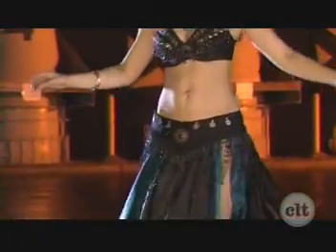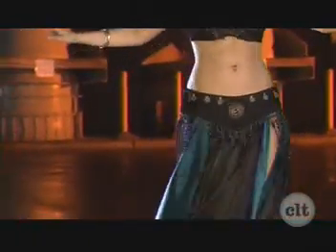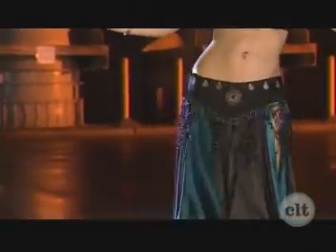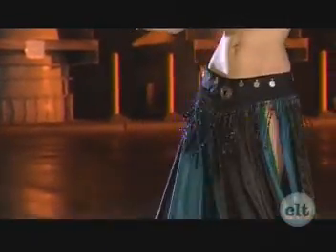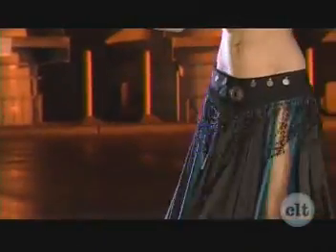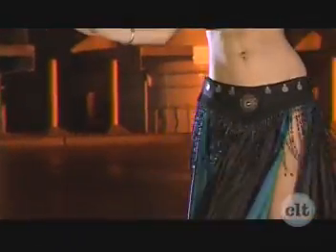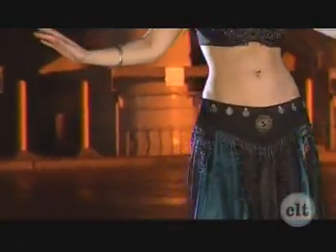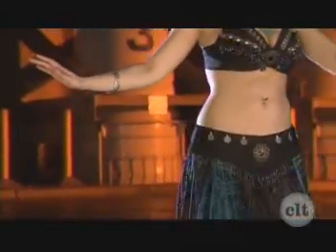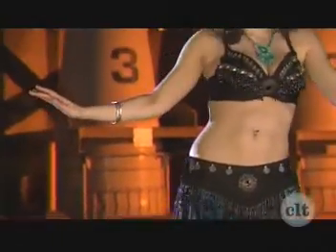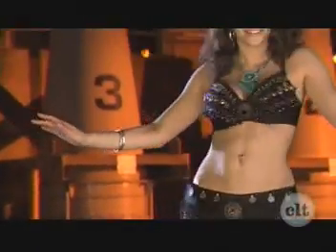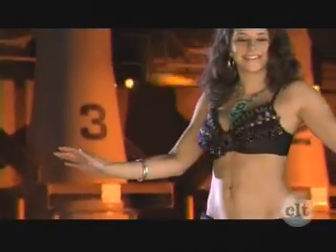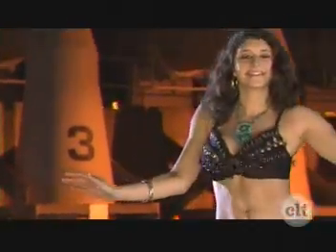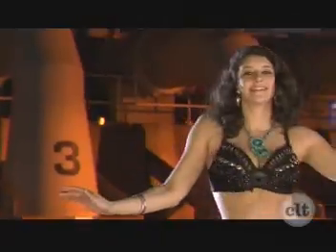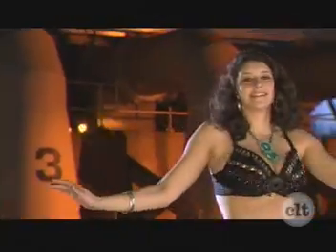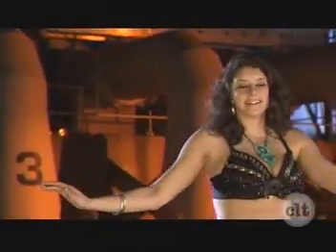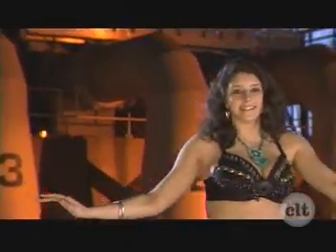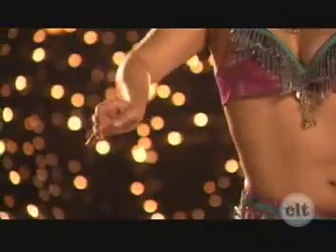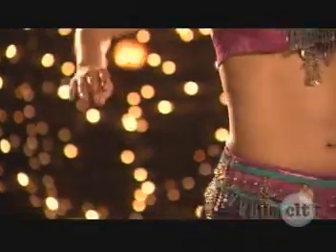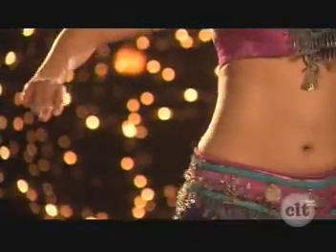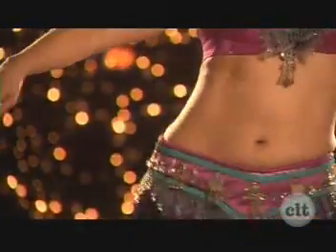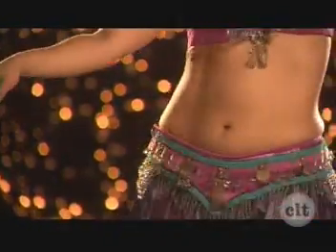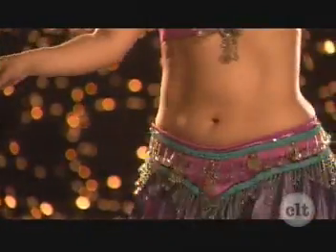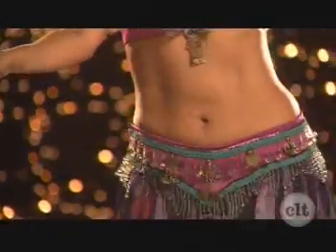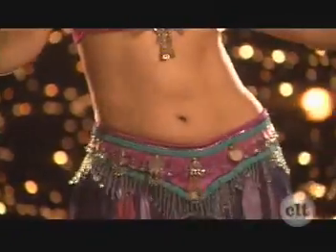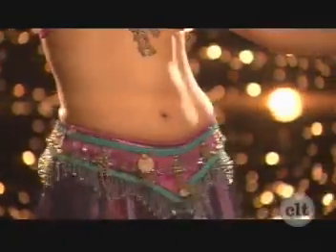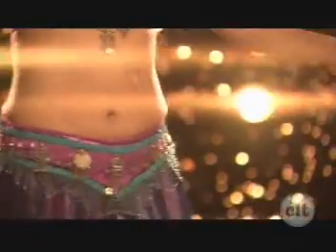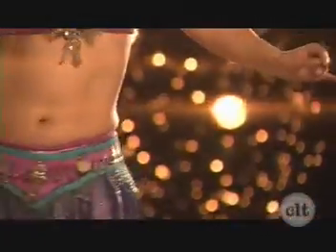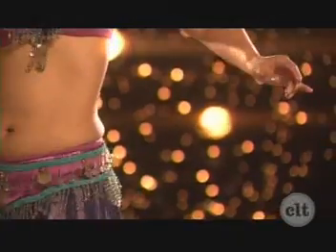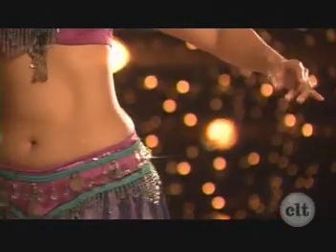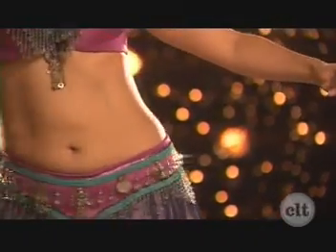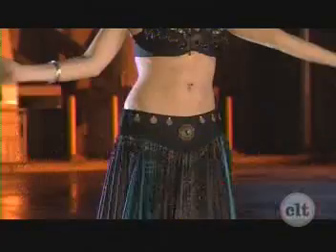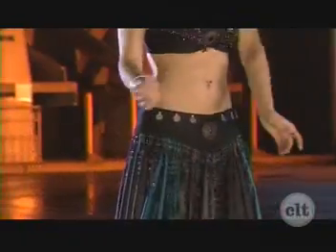Tremor Figure Eight. Continue. Home Pose.